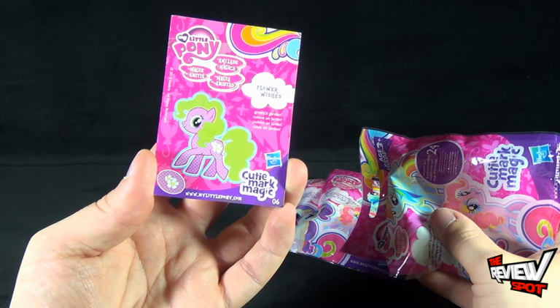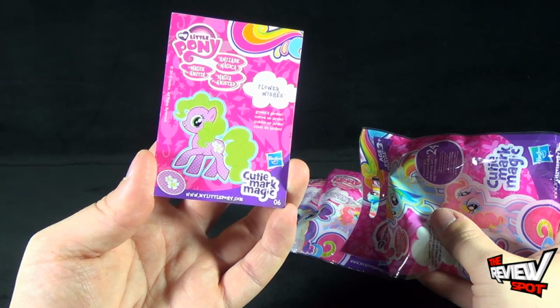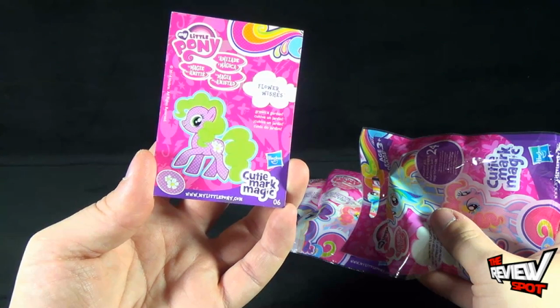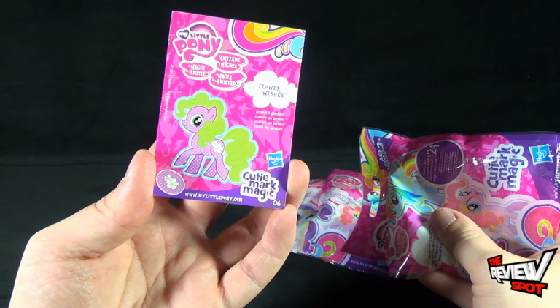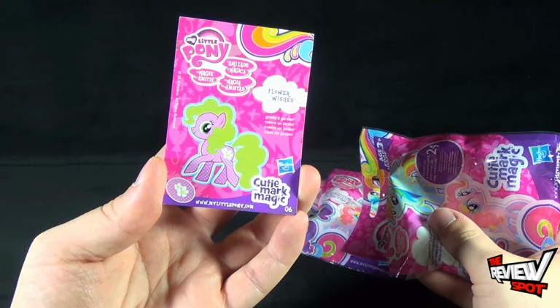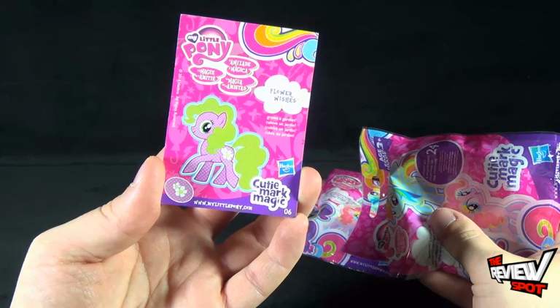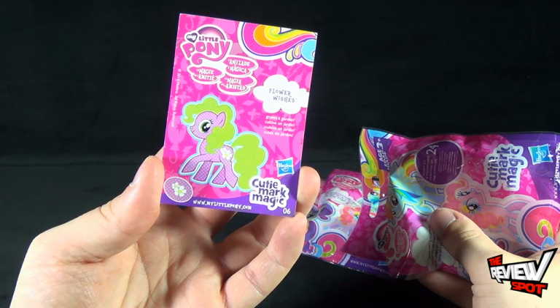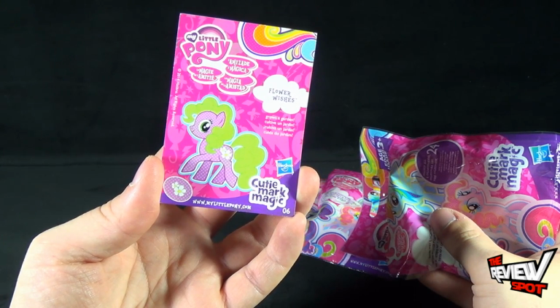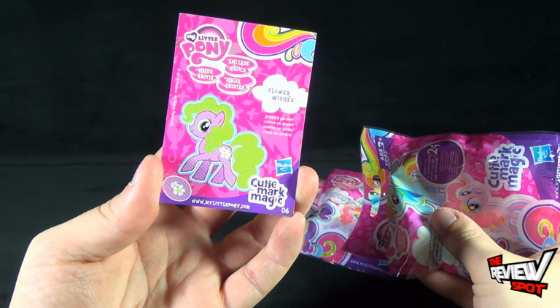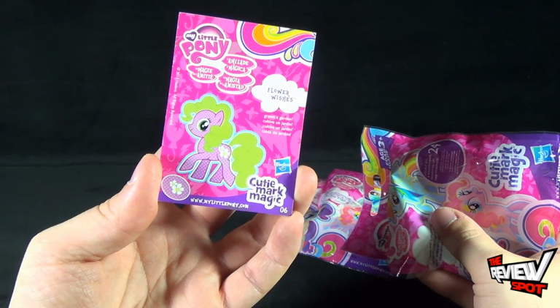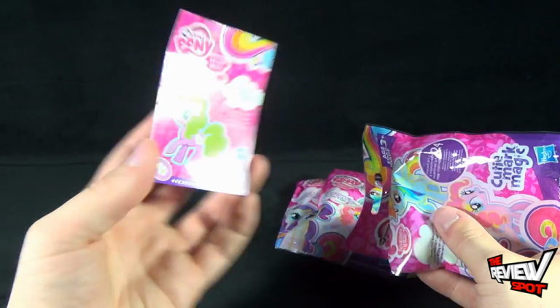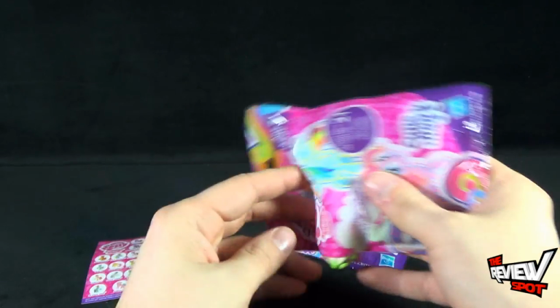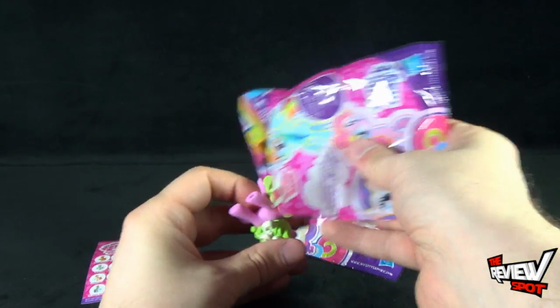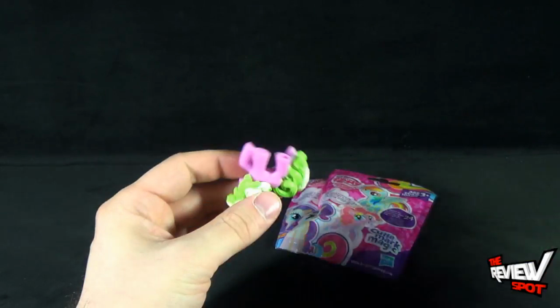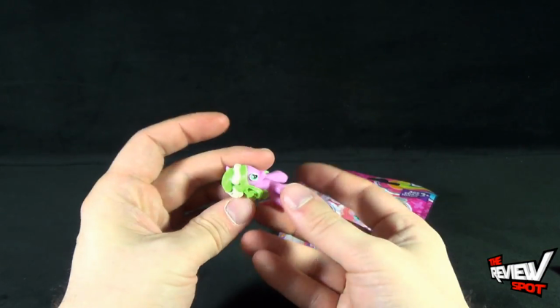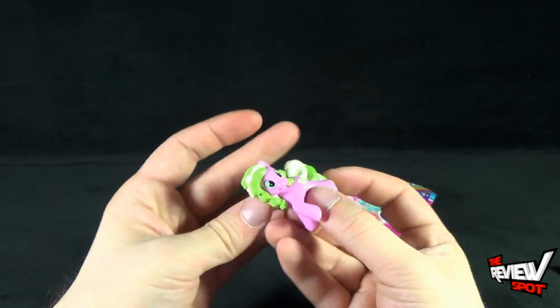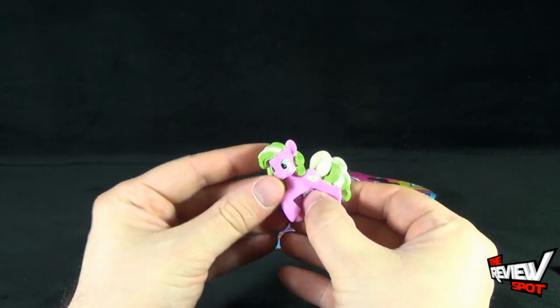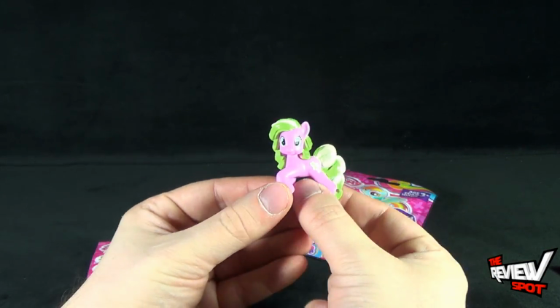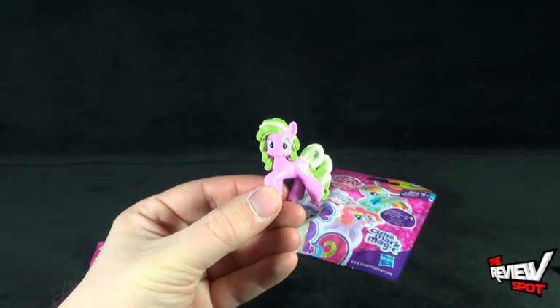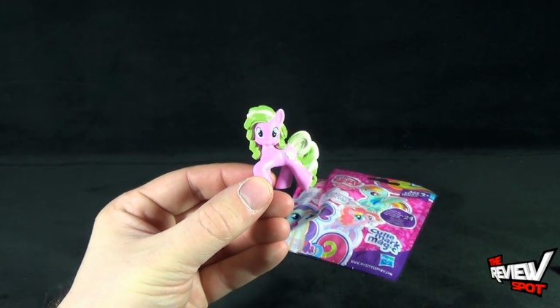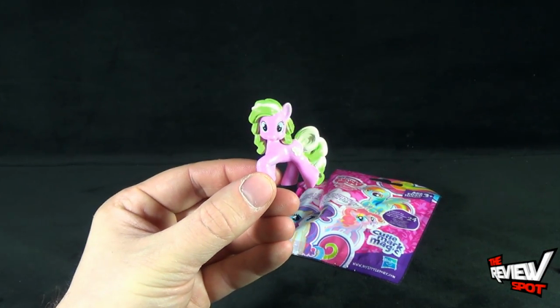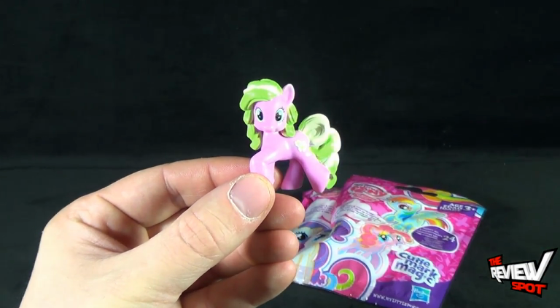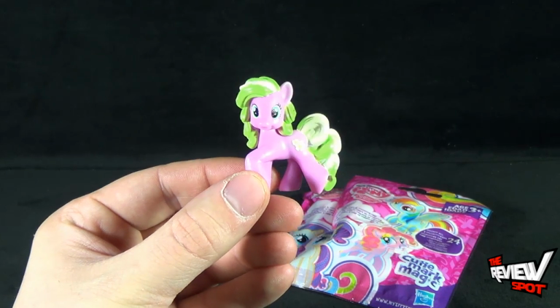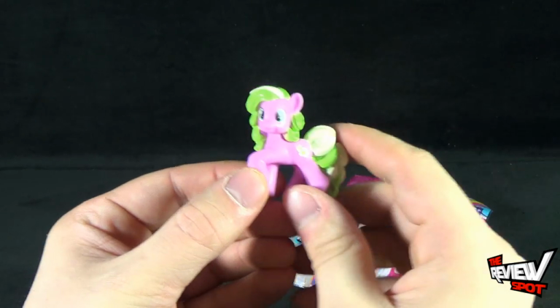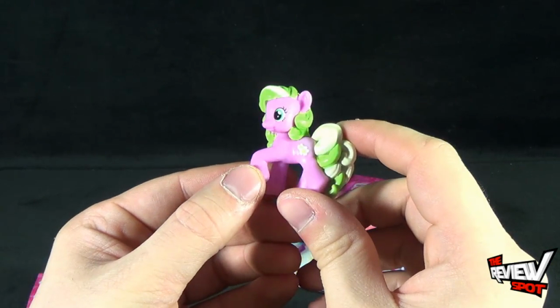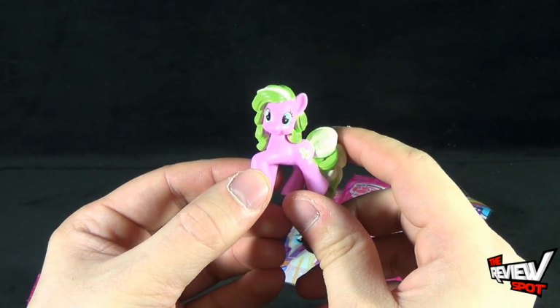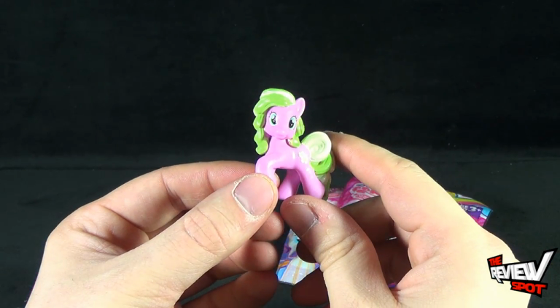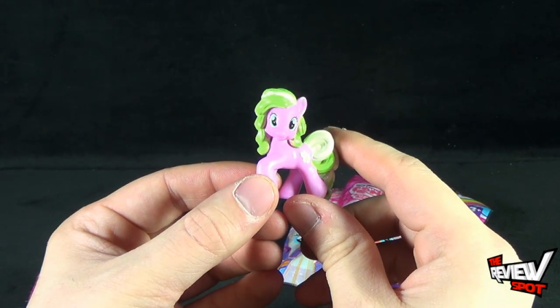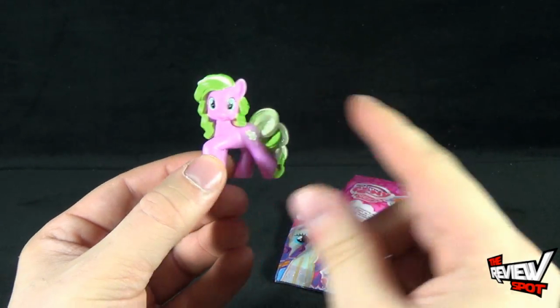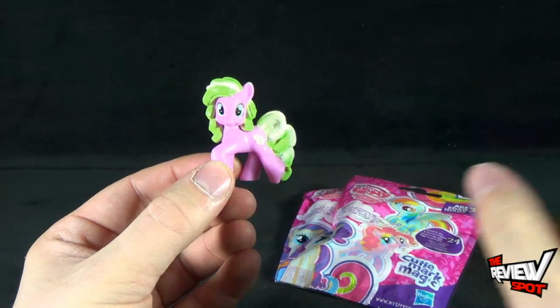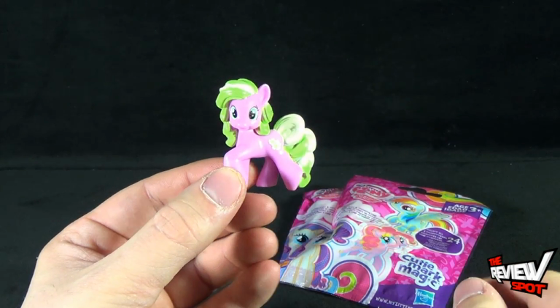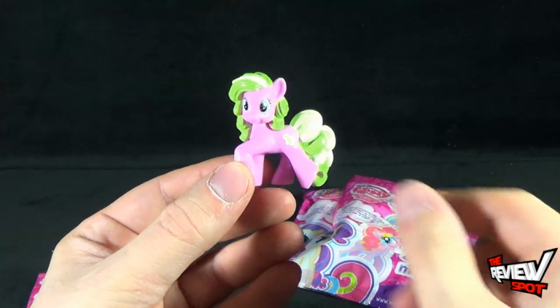Flower Wishes Grows a Garden — that's what Flower Wishes does. And there we have Flower Wishes. Spot also did a couple of these over on his kids channel, Spot for Kids — shameless plug.